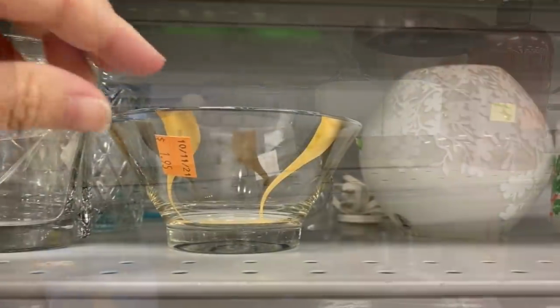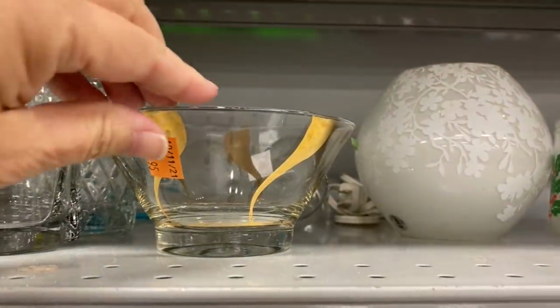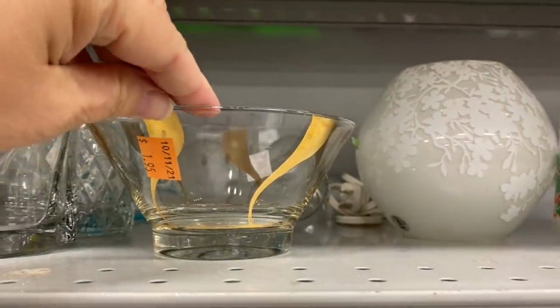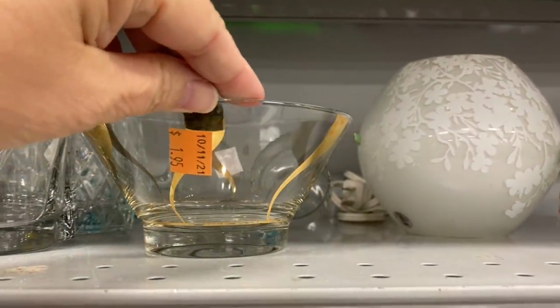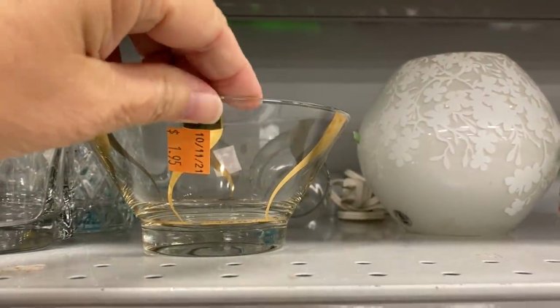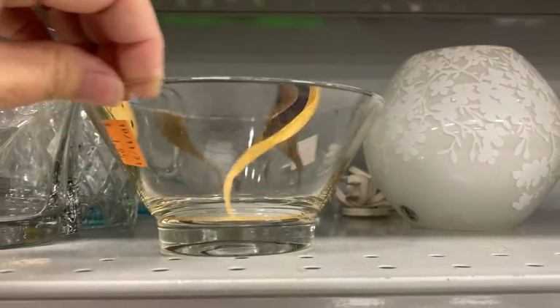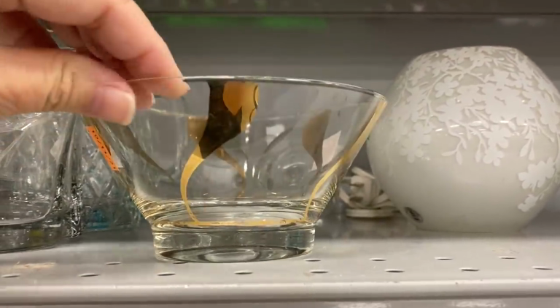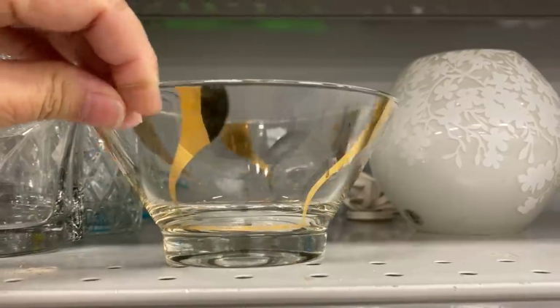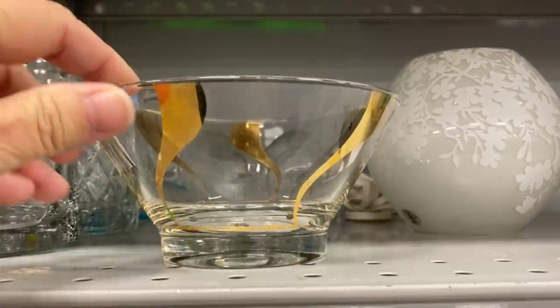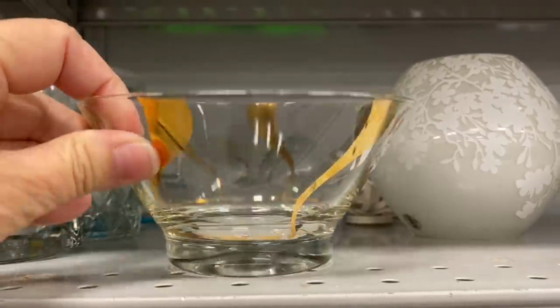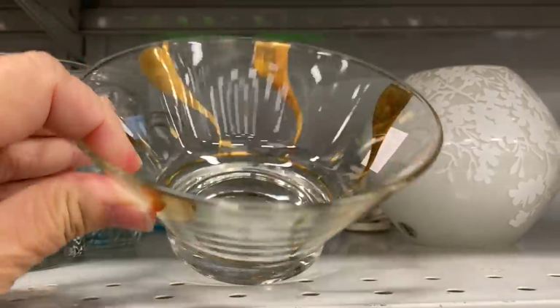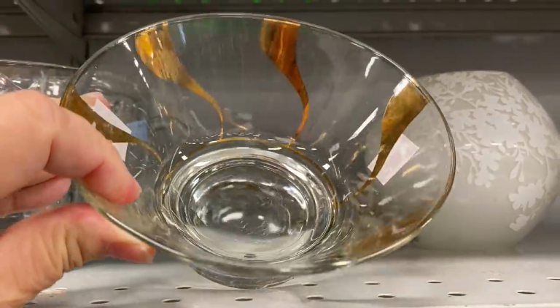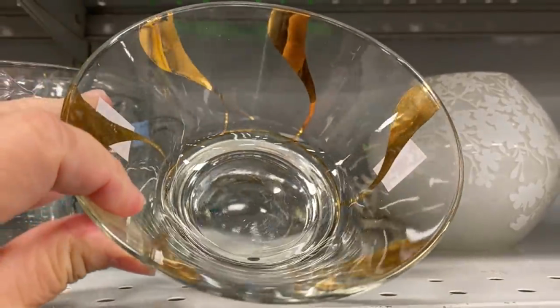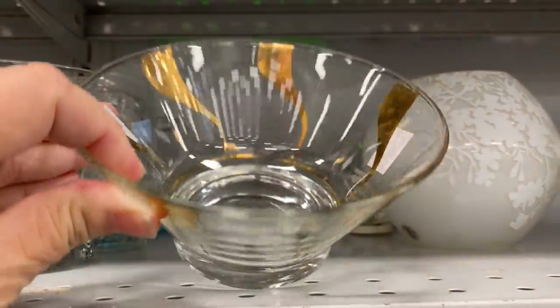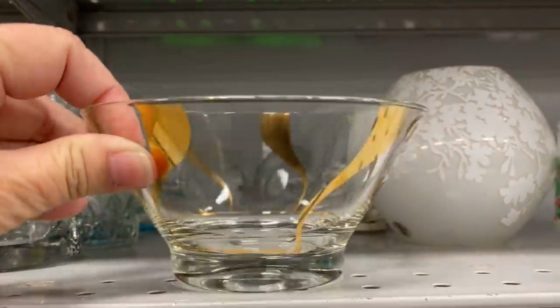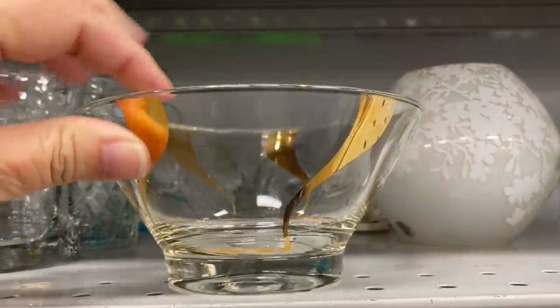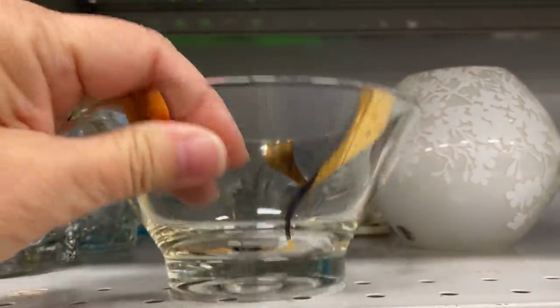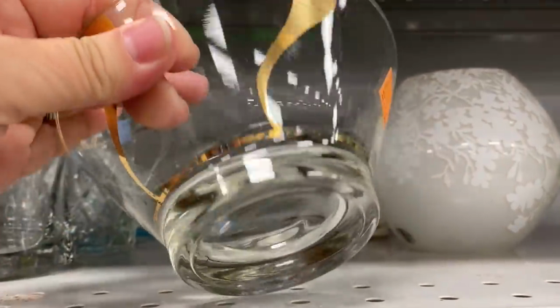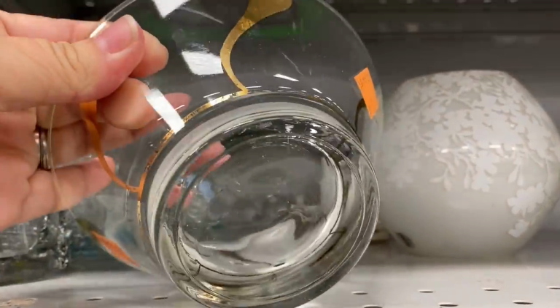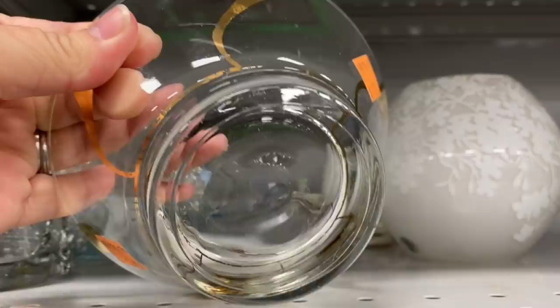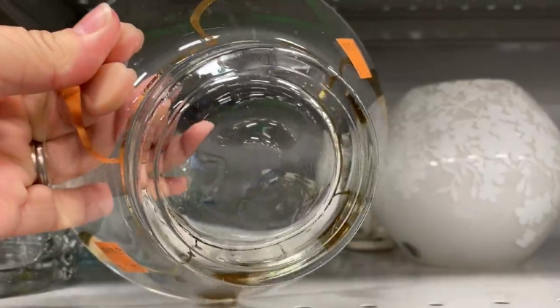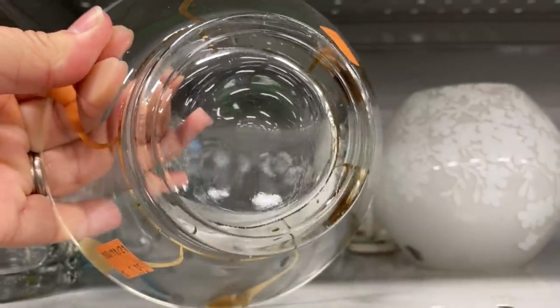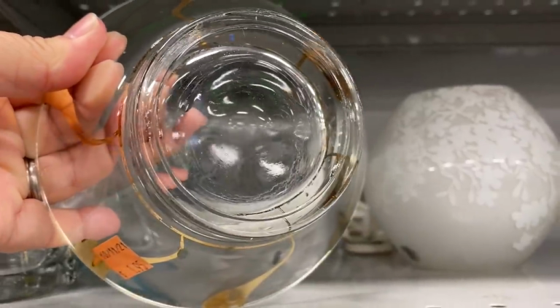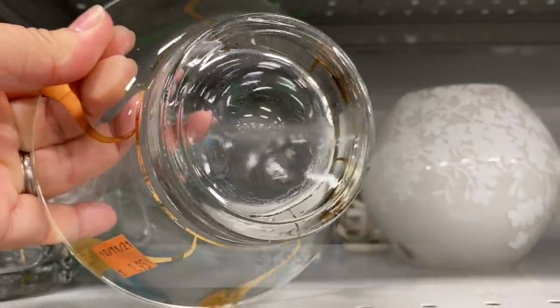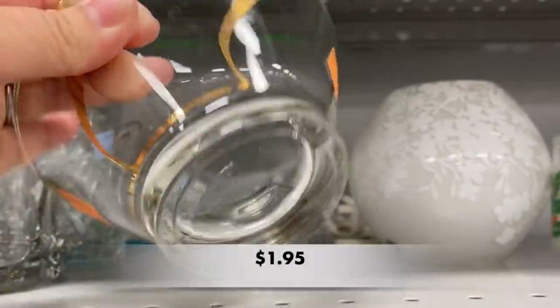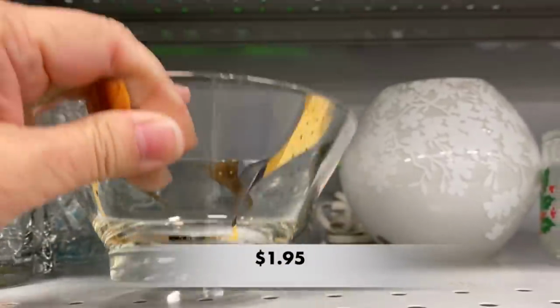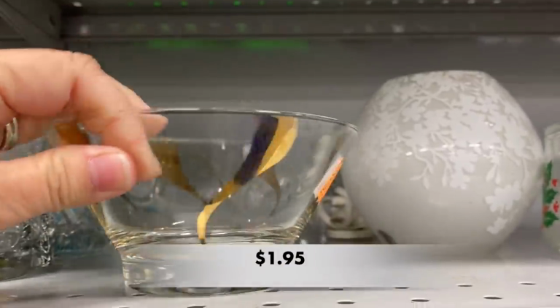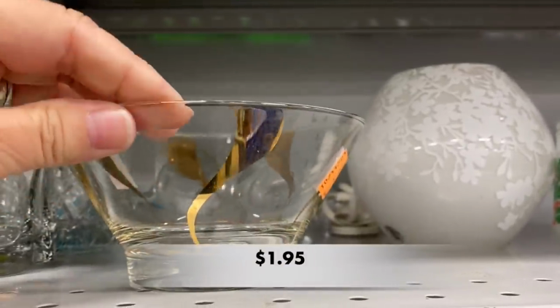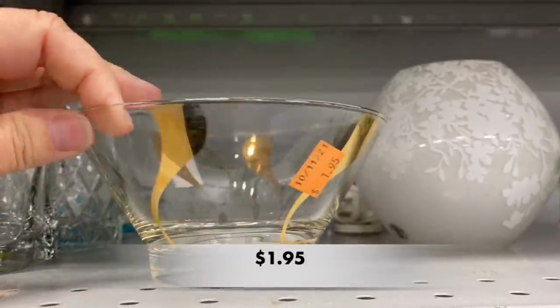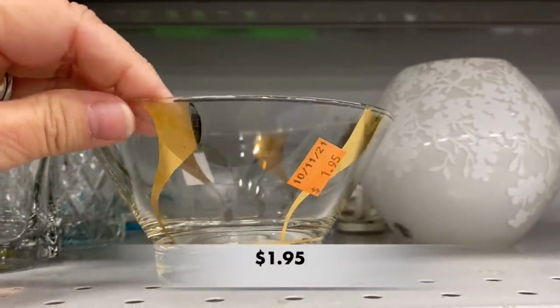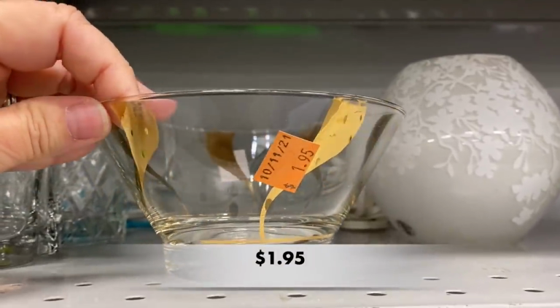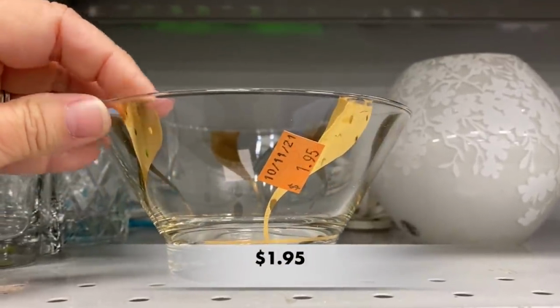This was a great bowl — I love those gold swirls. It could be used for nuts or candy at a party. Unfortunately, there was some paint loss on the gold swirls.